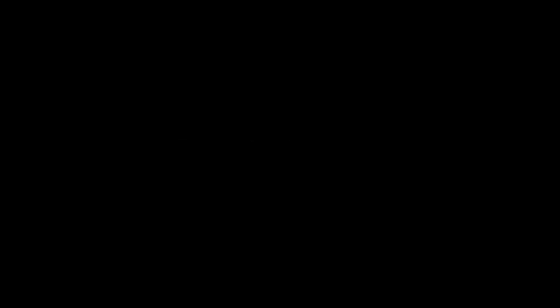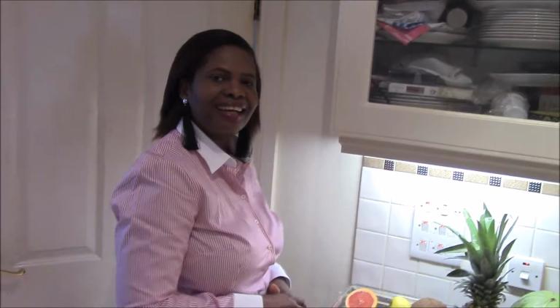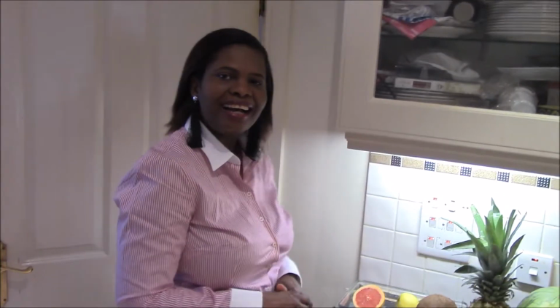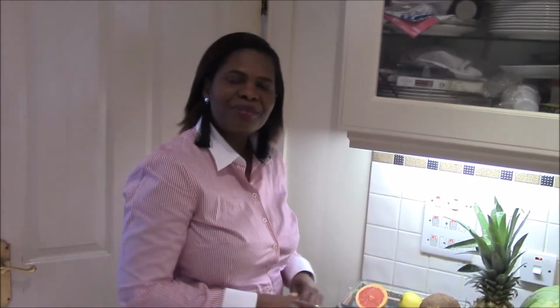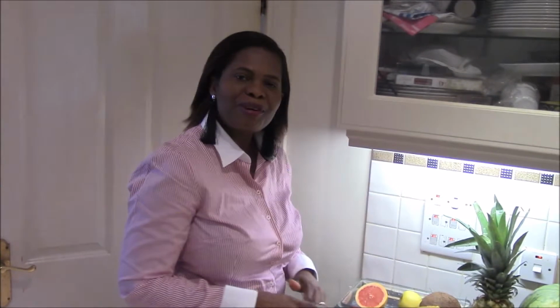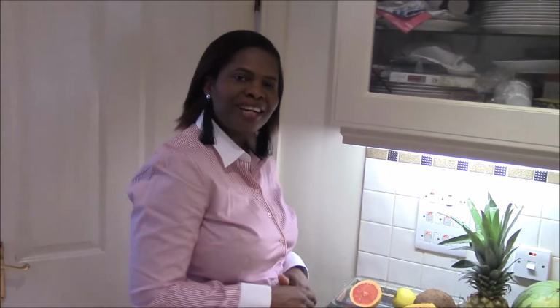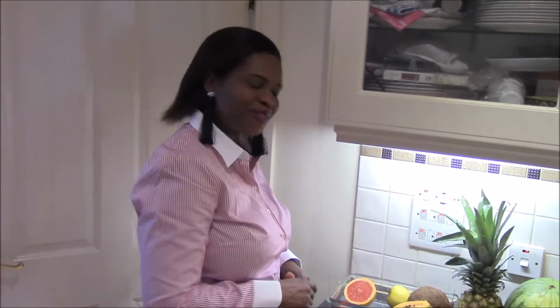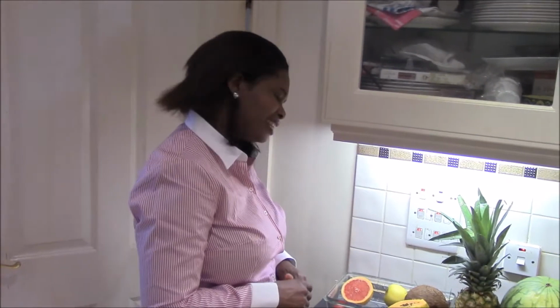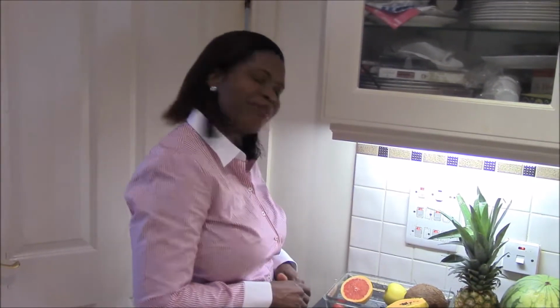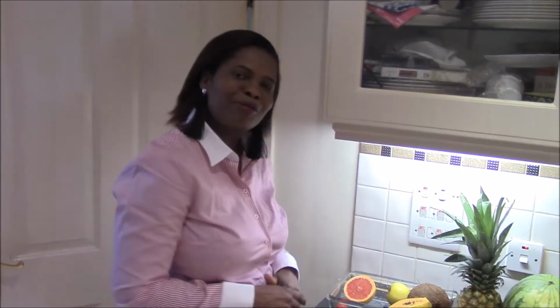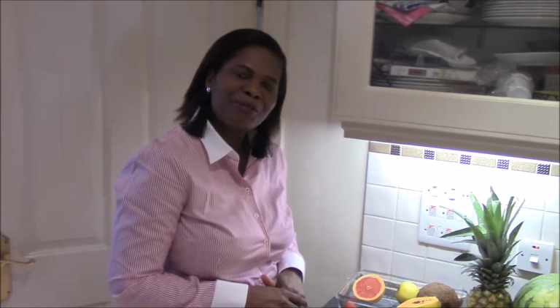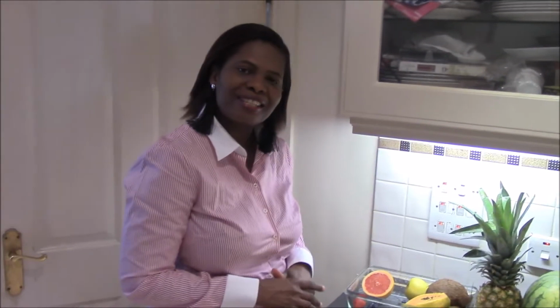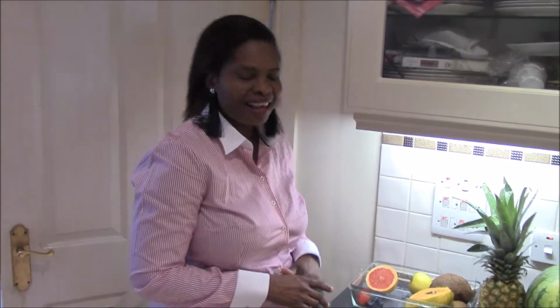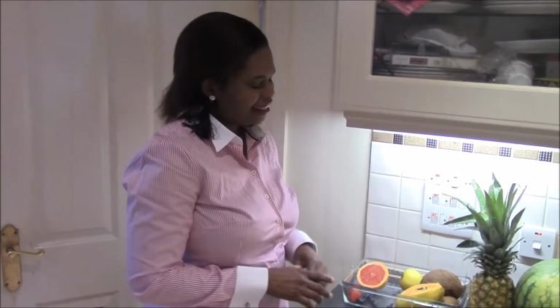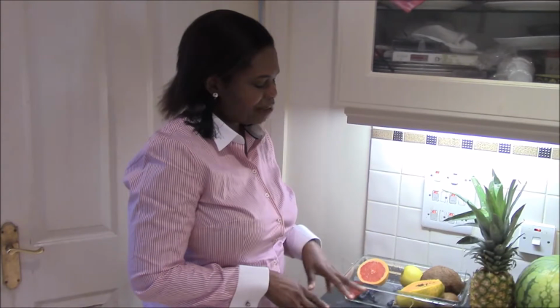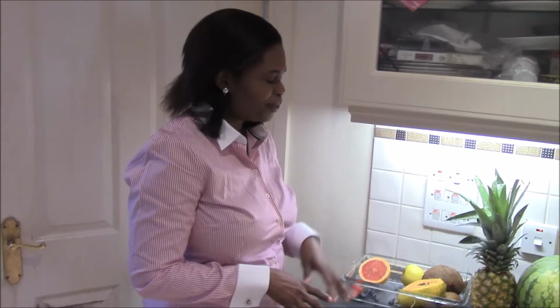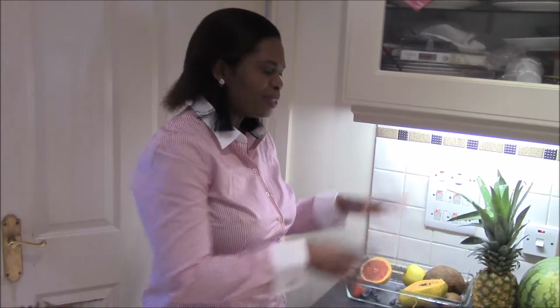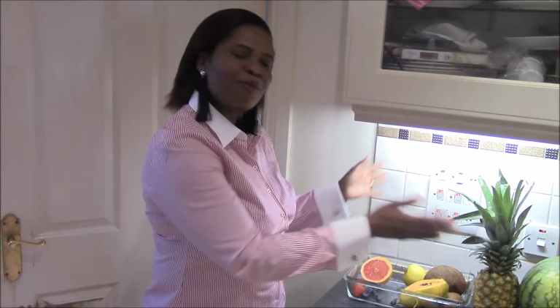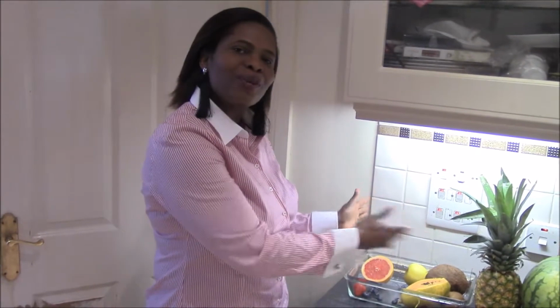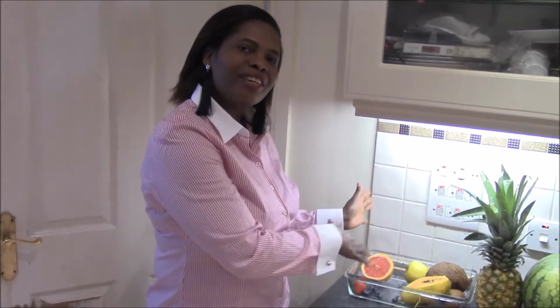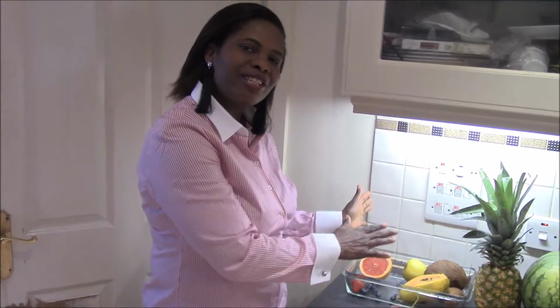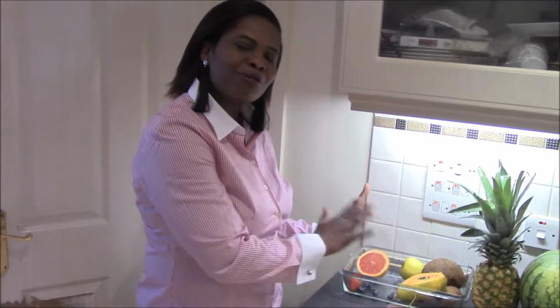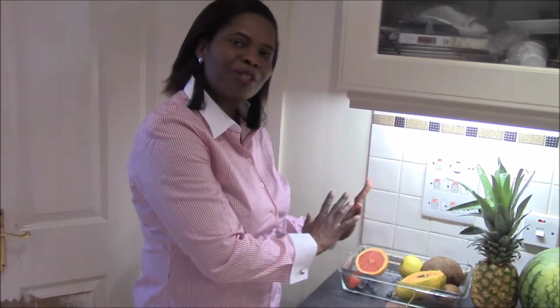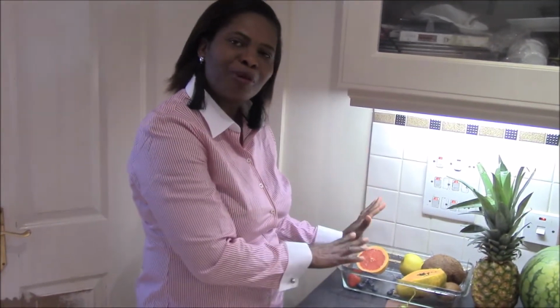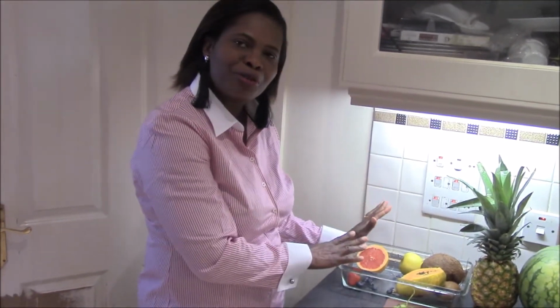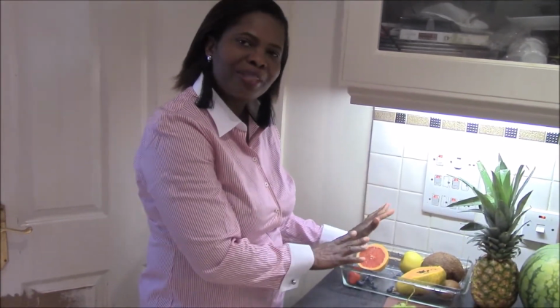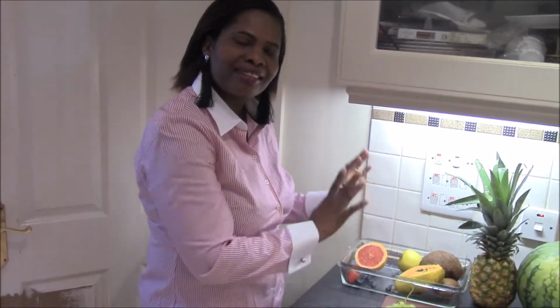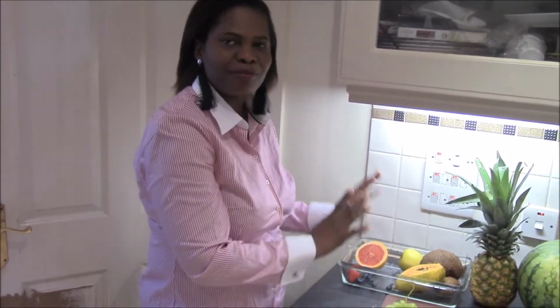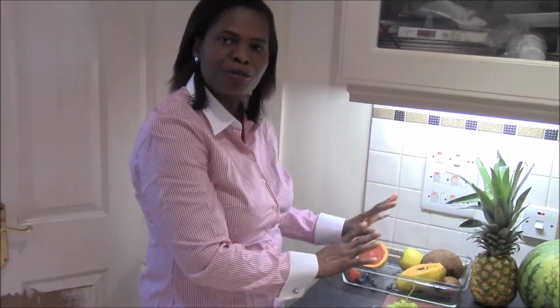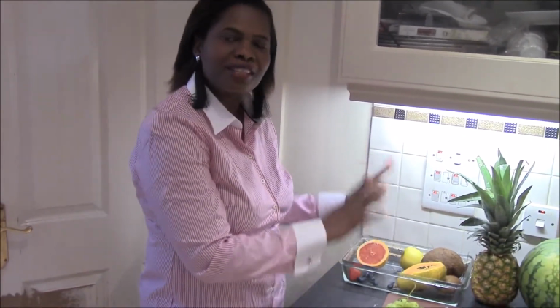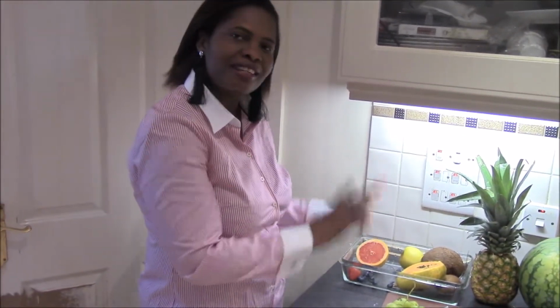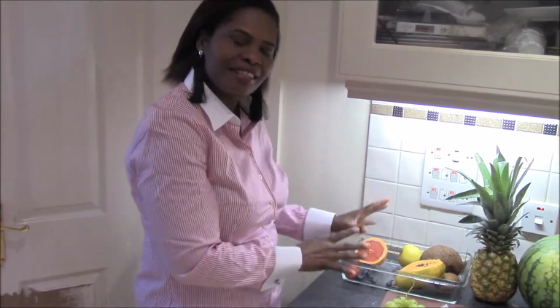Hi, welcome back to our channel, Eatful Foods. This afternoon, I'm working with a range of summer fruits and foods in season.